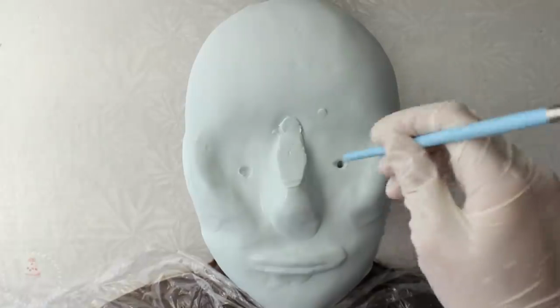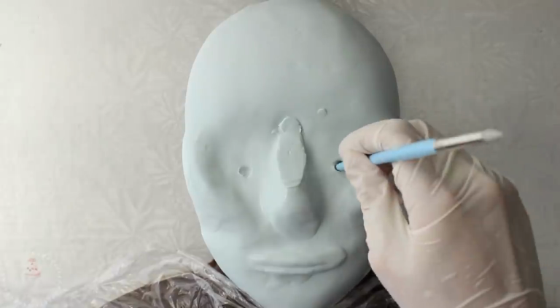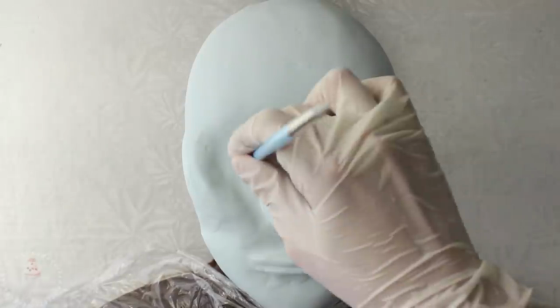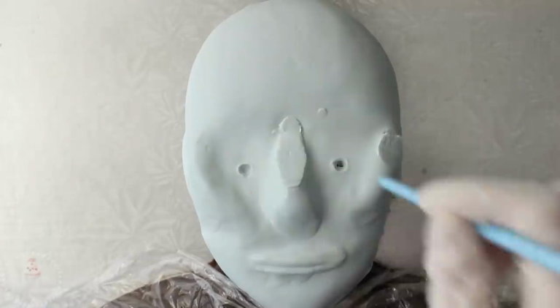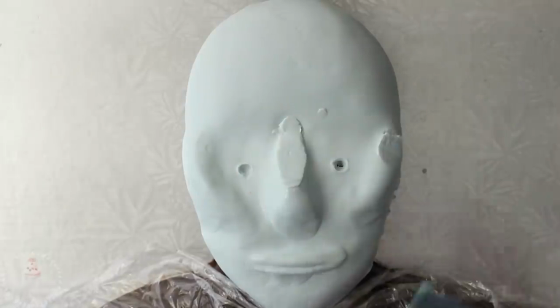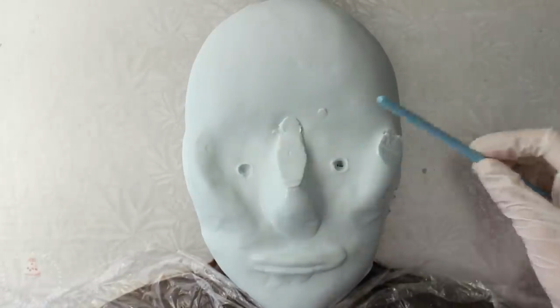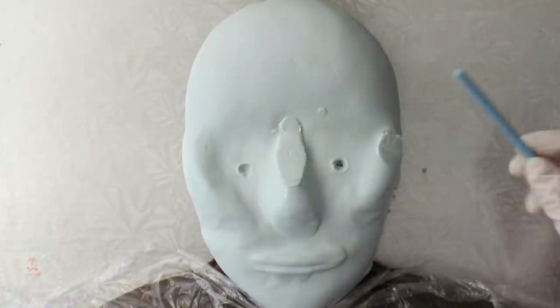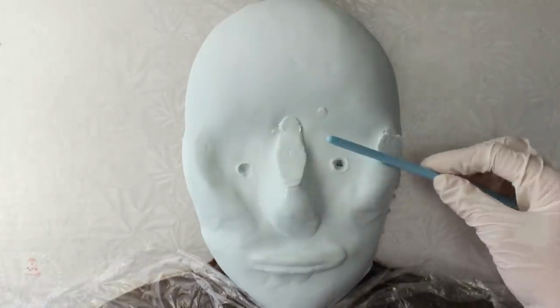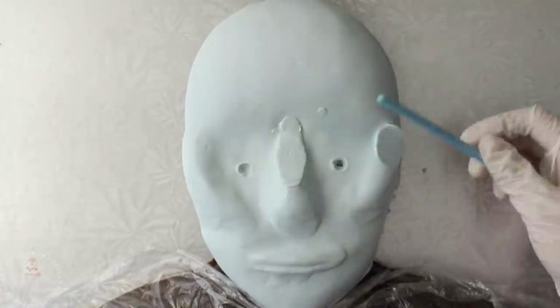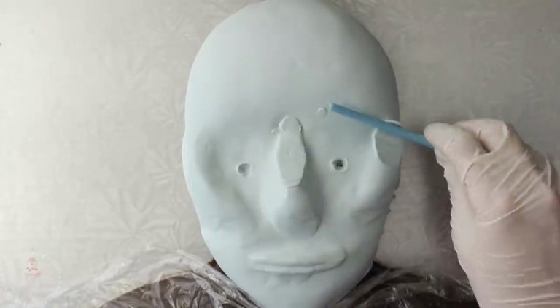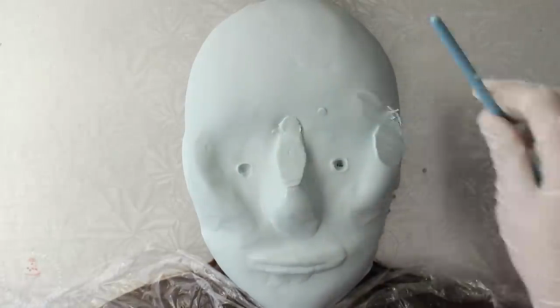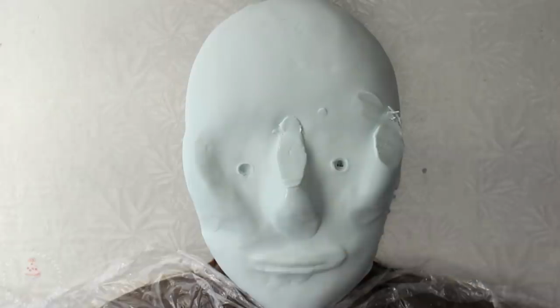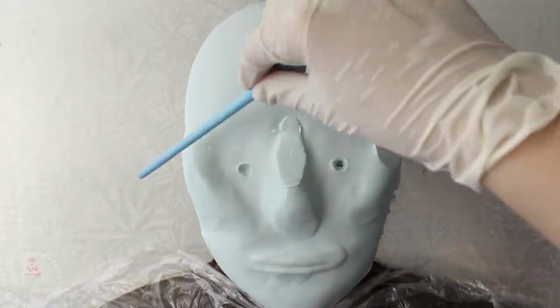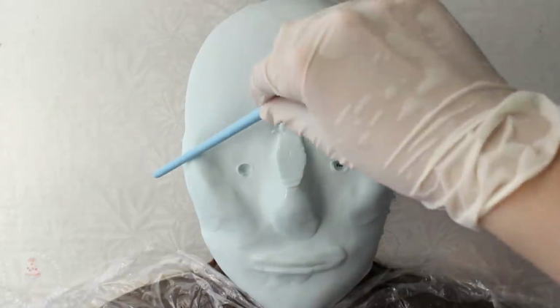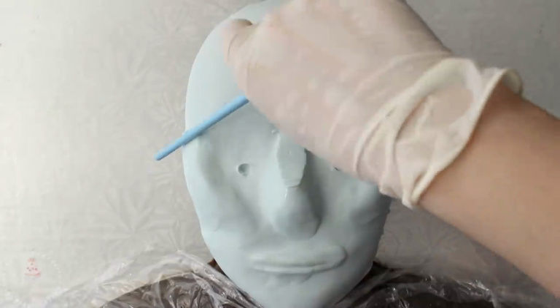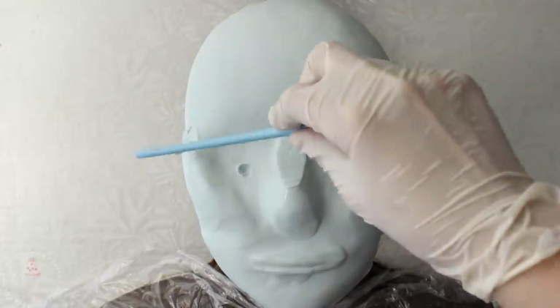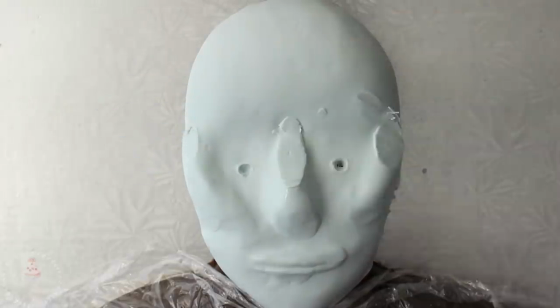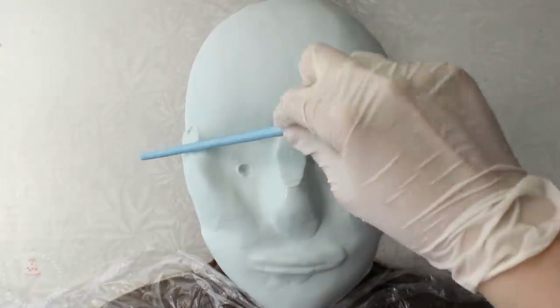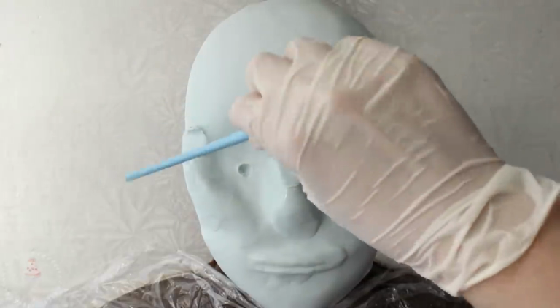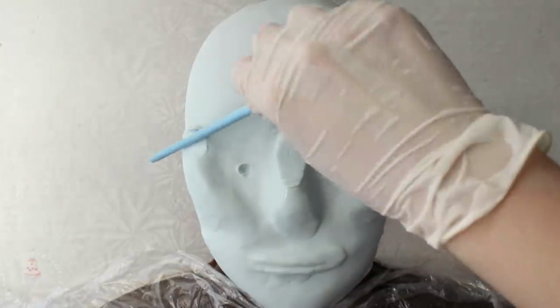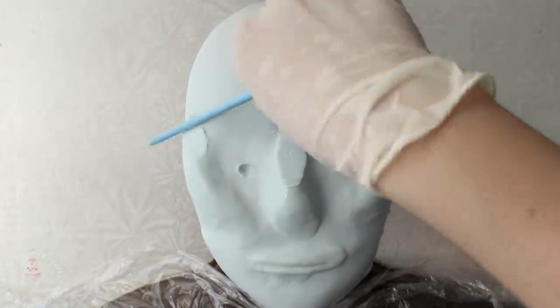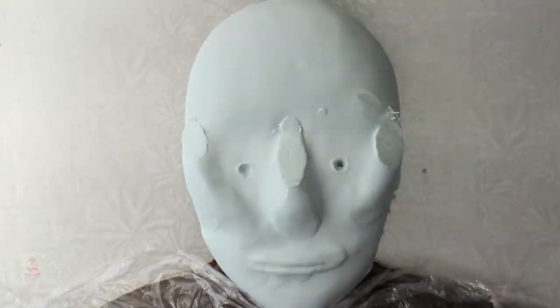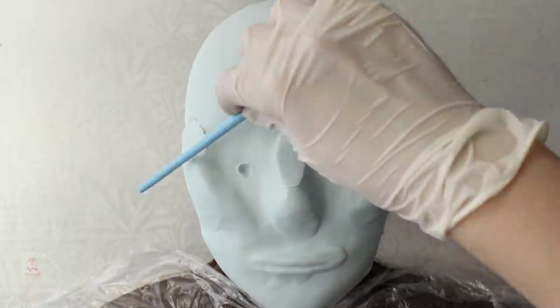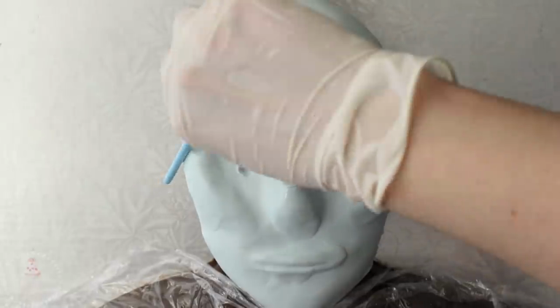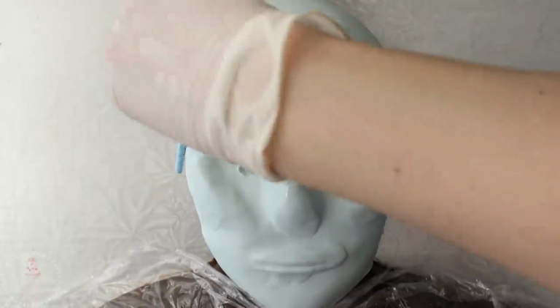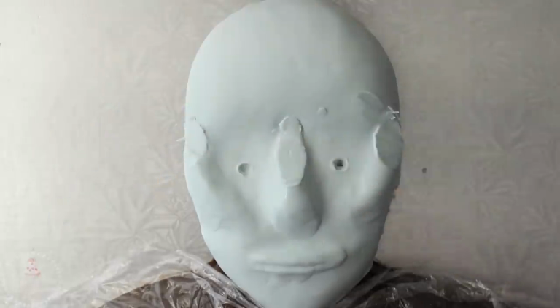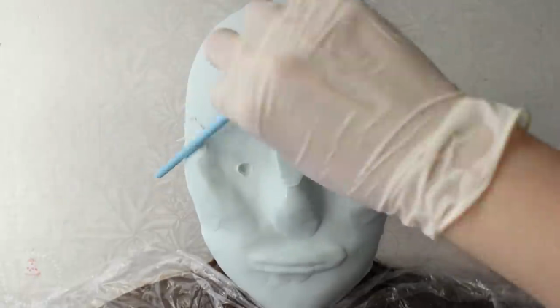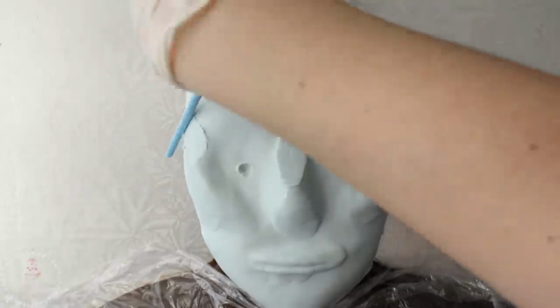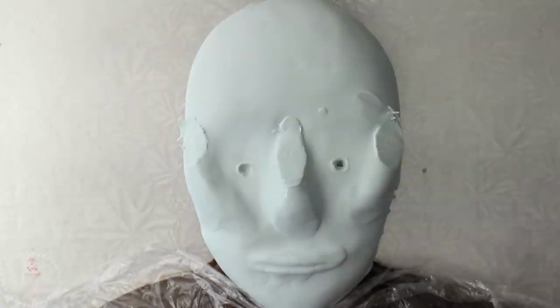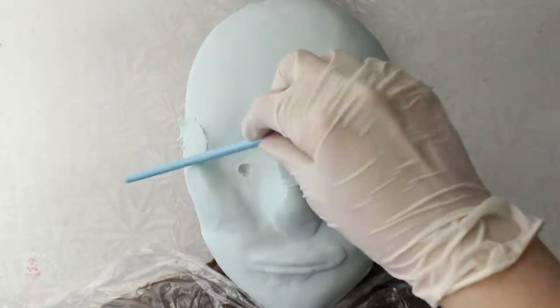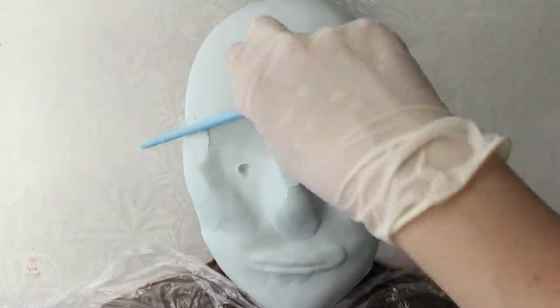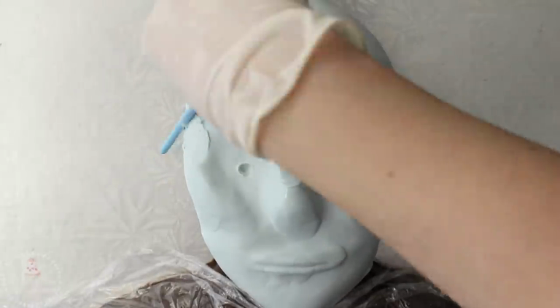I tried to work in sections, focusing on the main features — right now I'm doing the eyes, cheekbones, and nose. I've marked in where I roughly want the eyes to sit and I'm trying to get an idea of how the cheekbones are going to be placed.